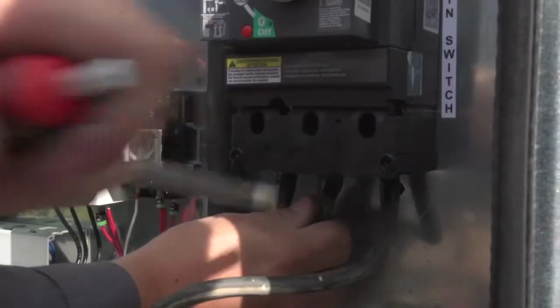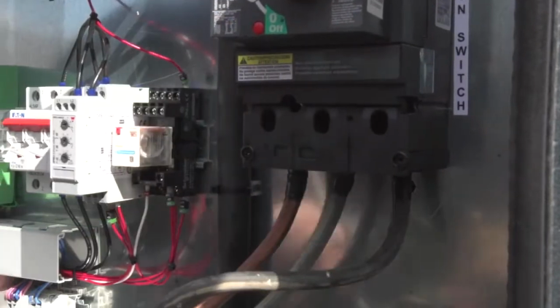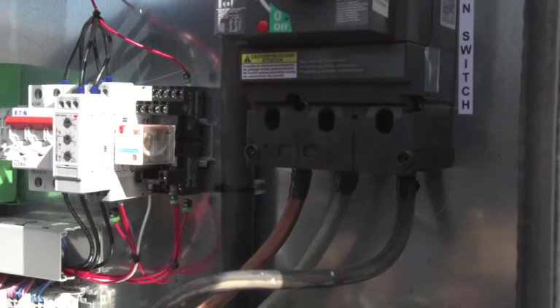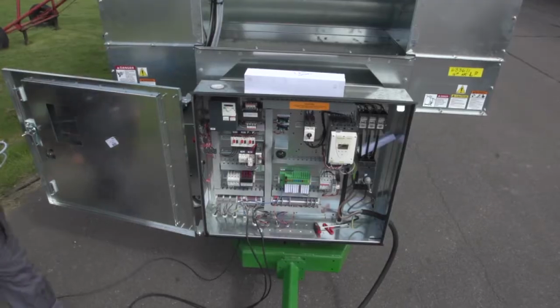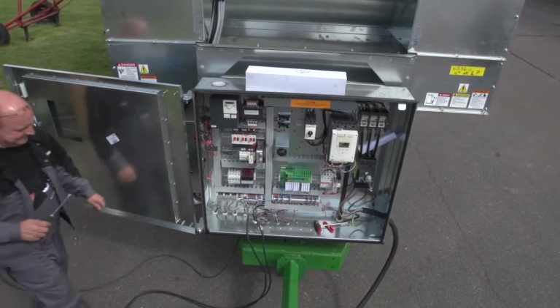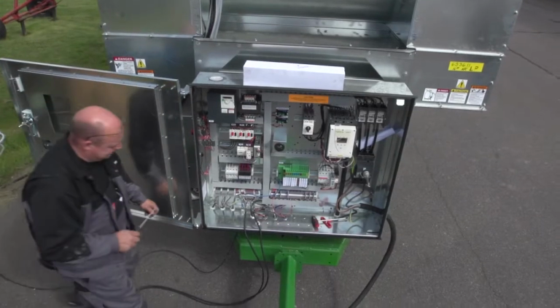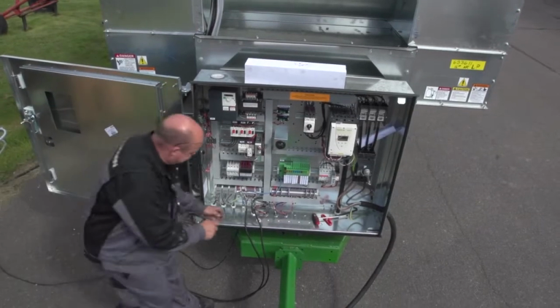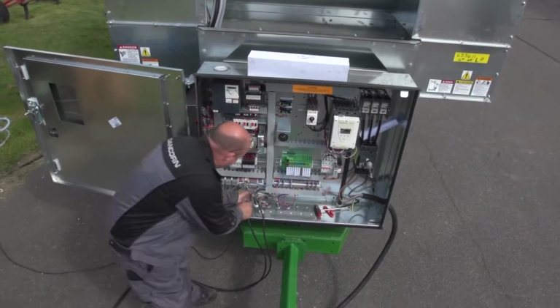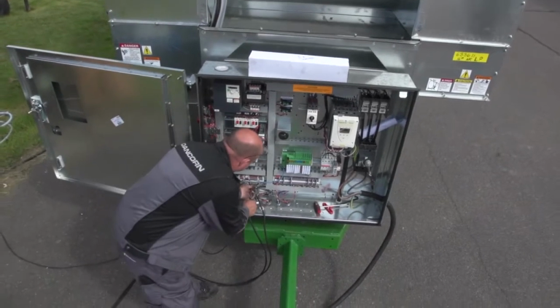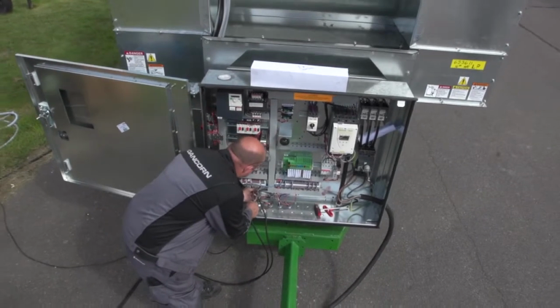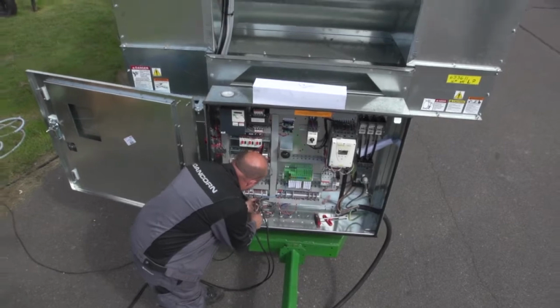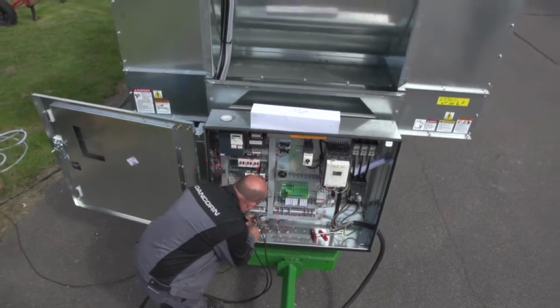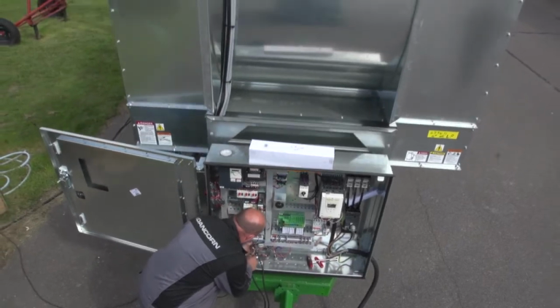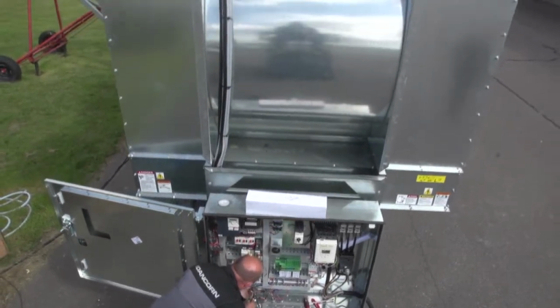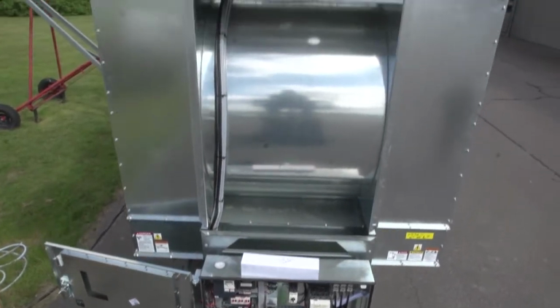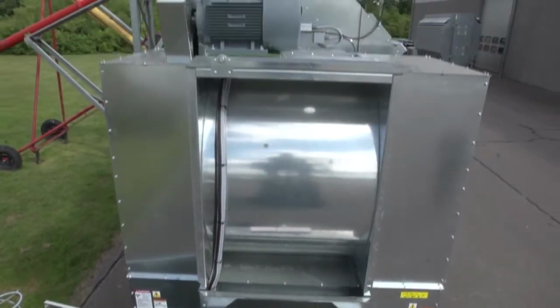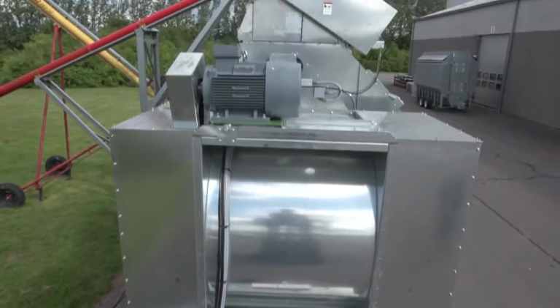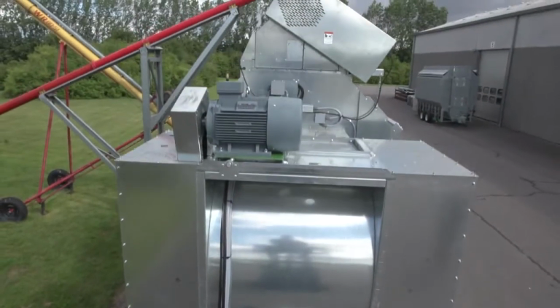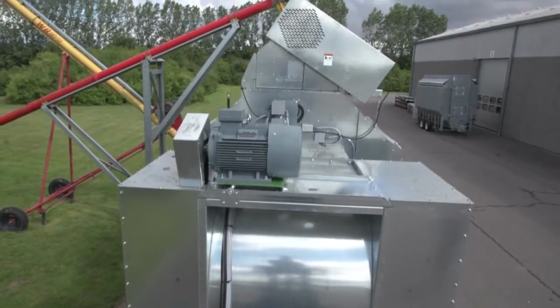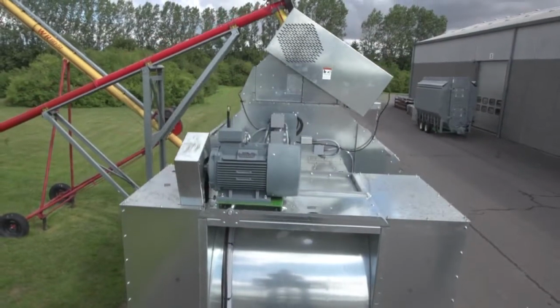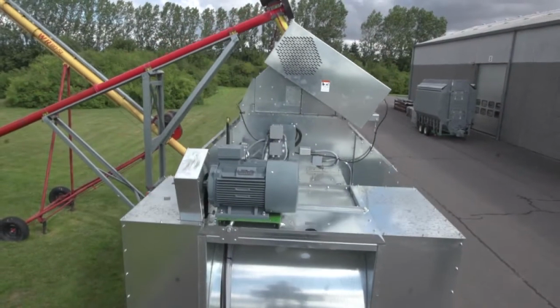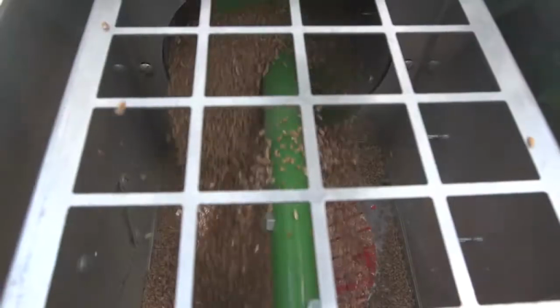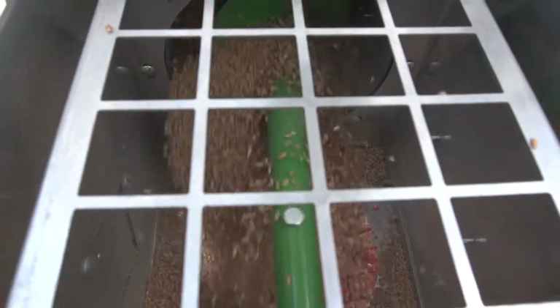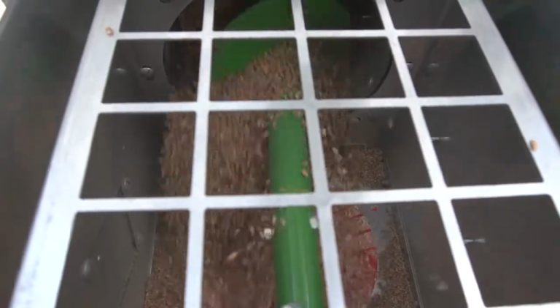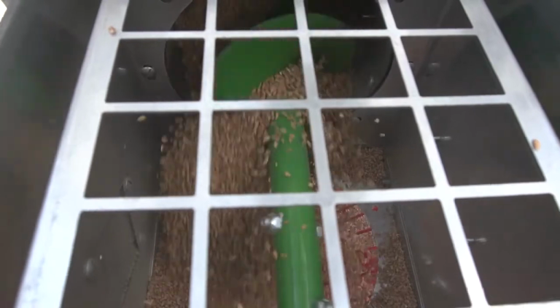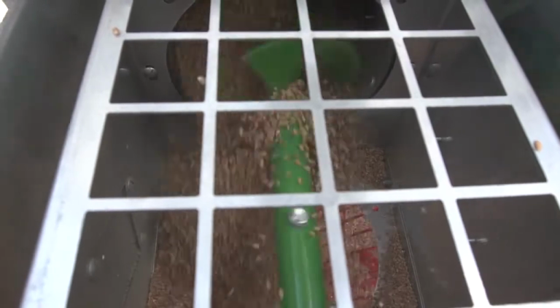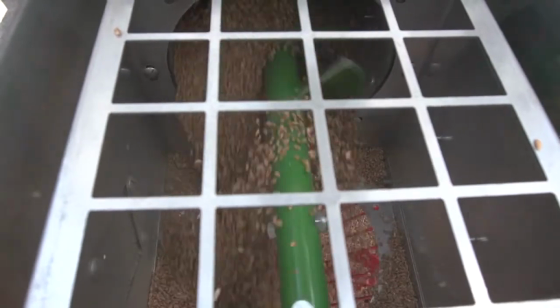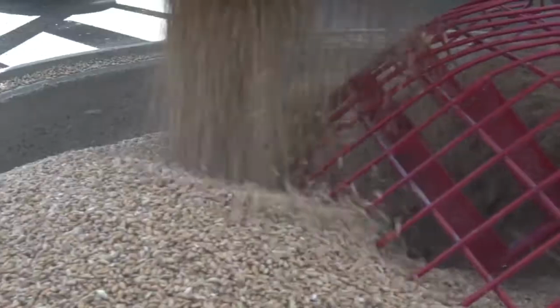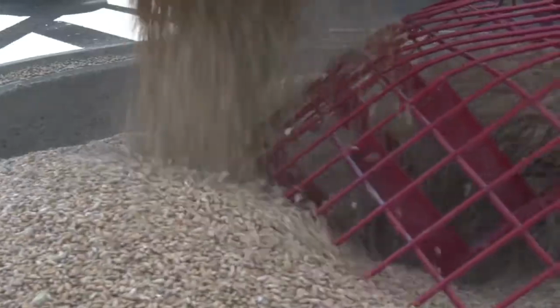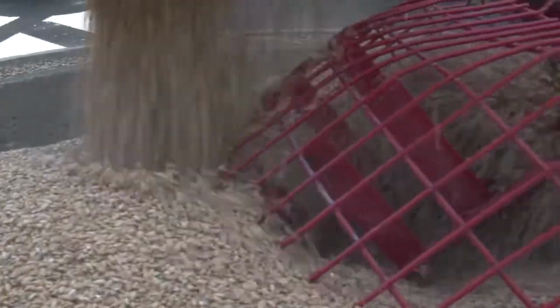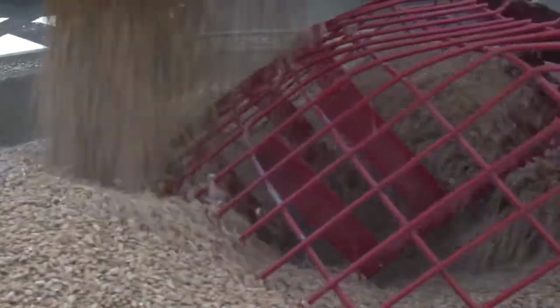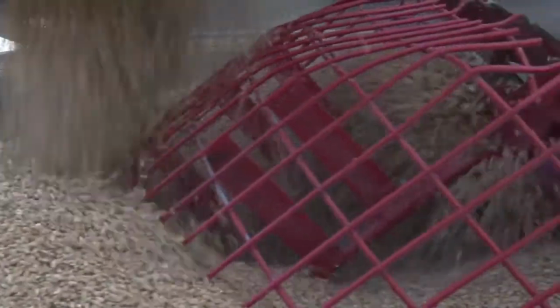The dryers are delivered as standard with the touchscreen control panel, automatic moisture controller, fans and heaters. All dryers are tested in our test stand before delivery.